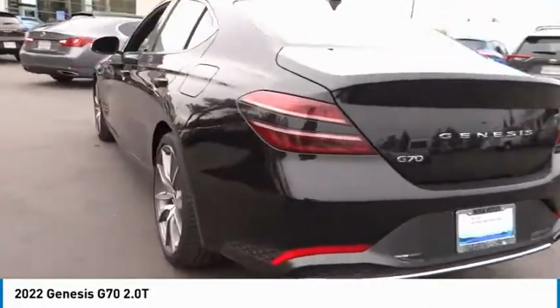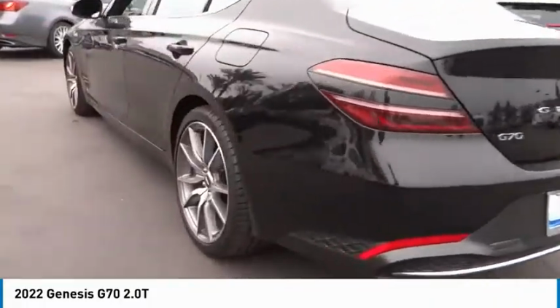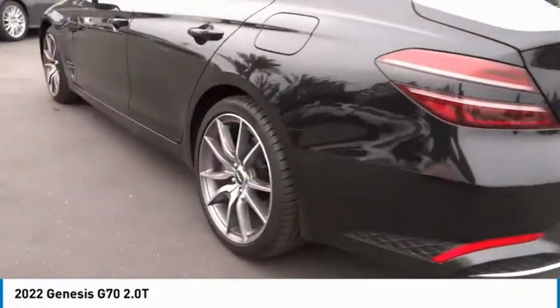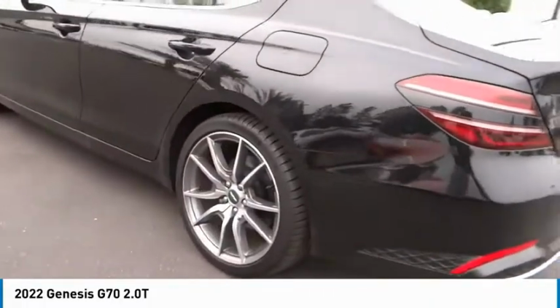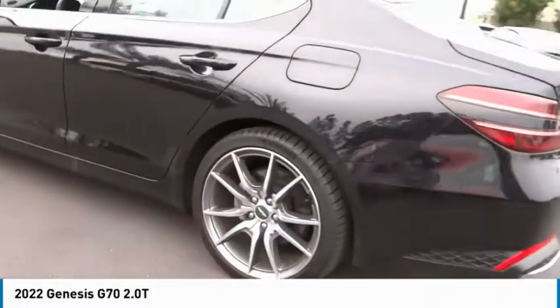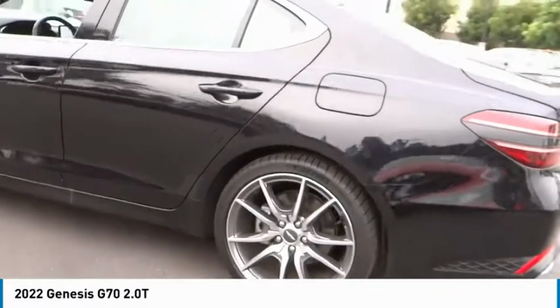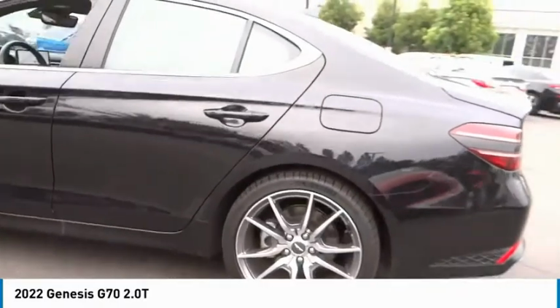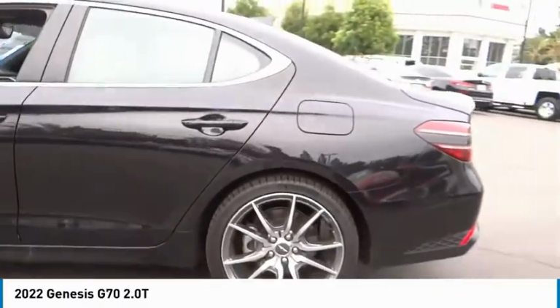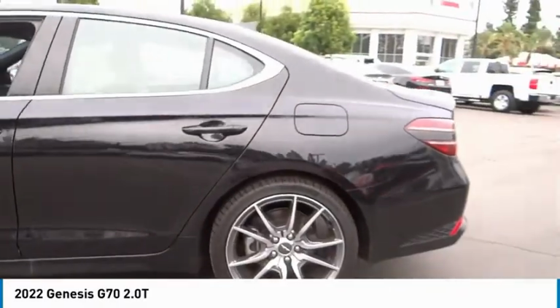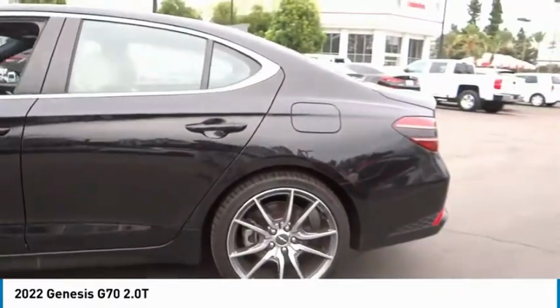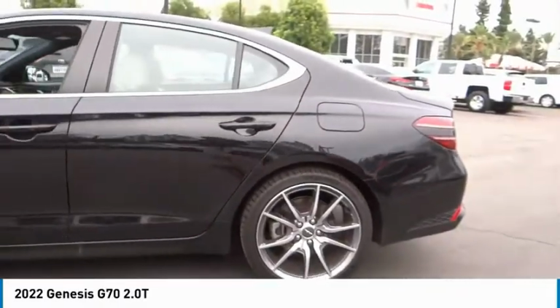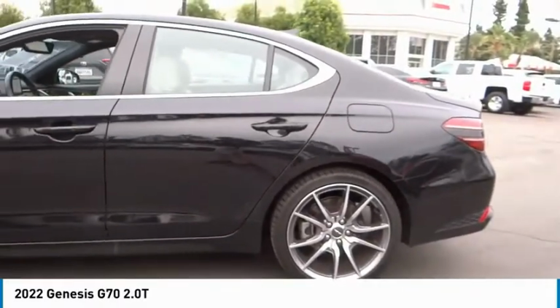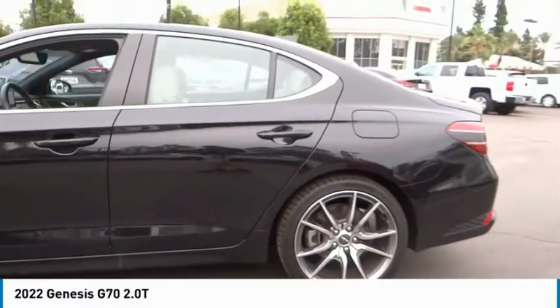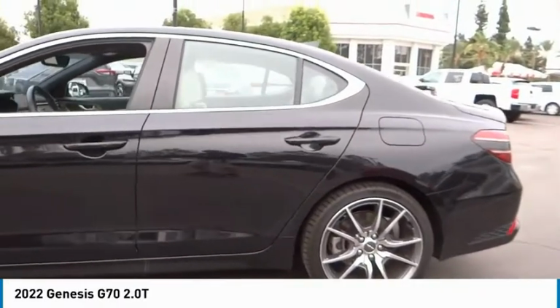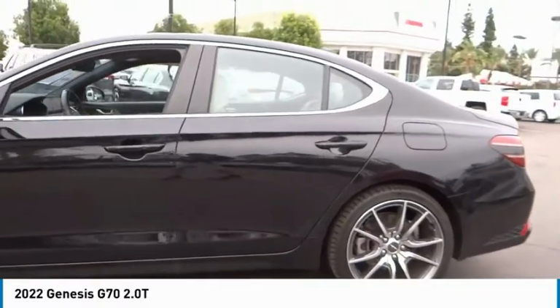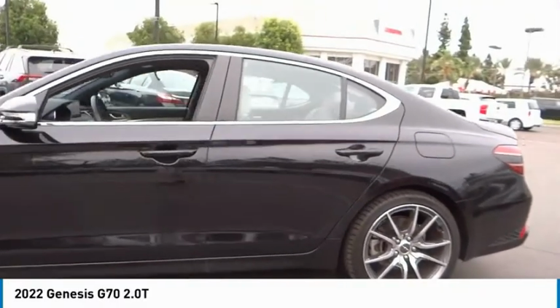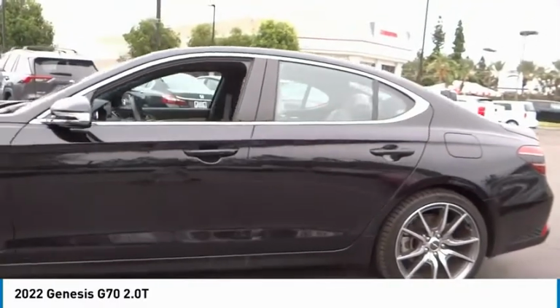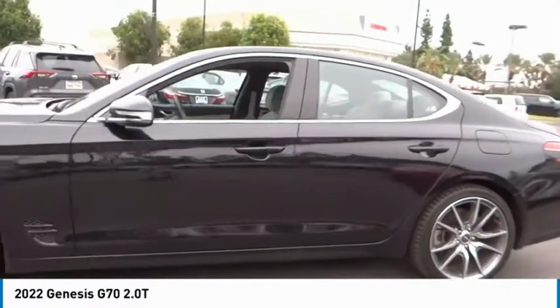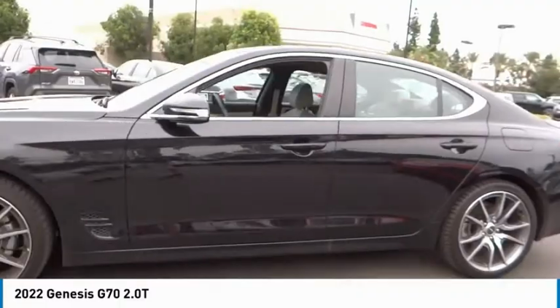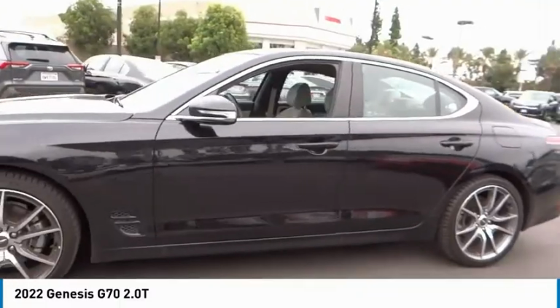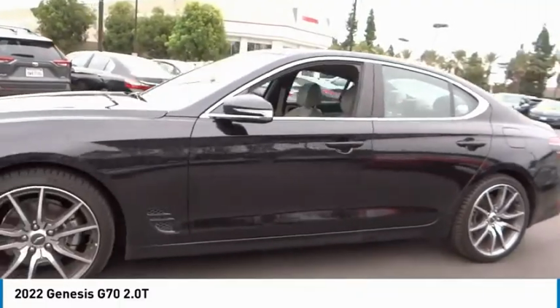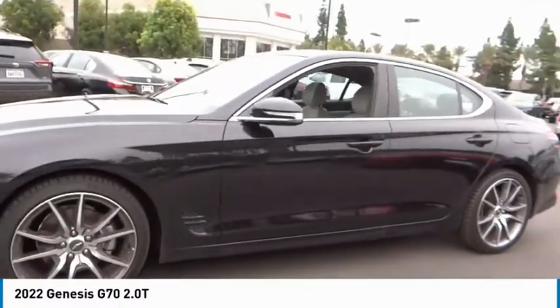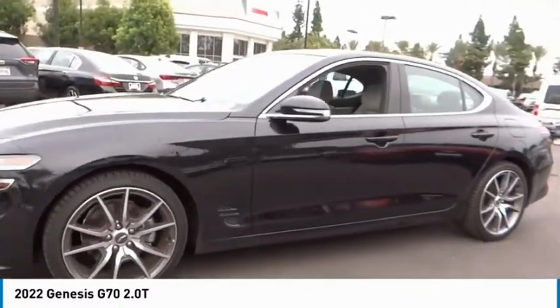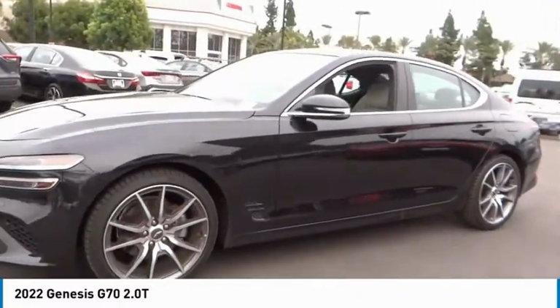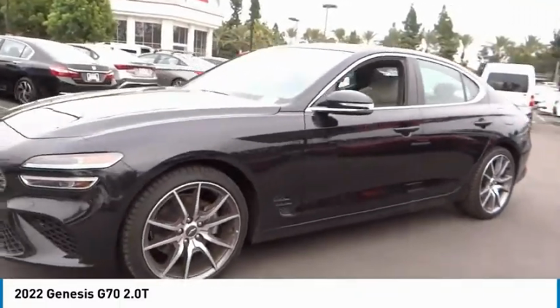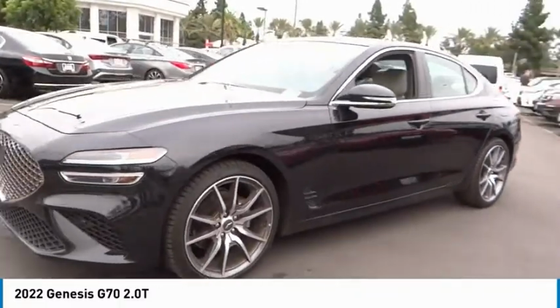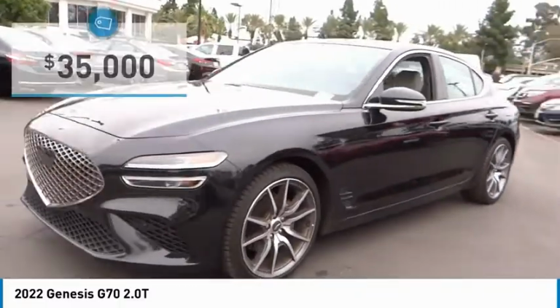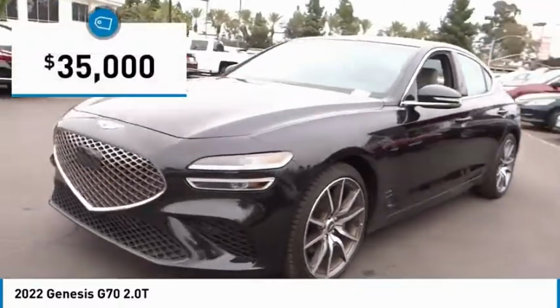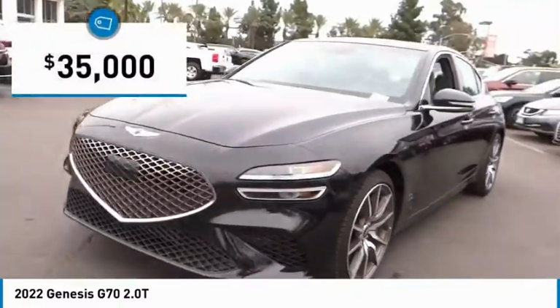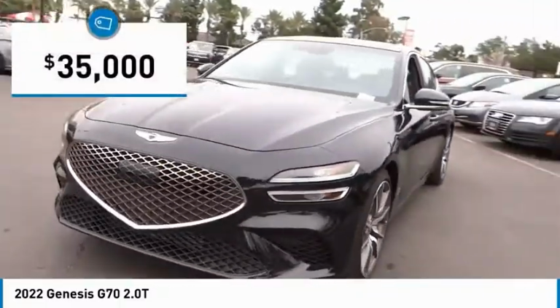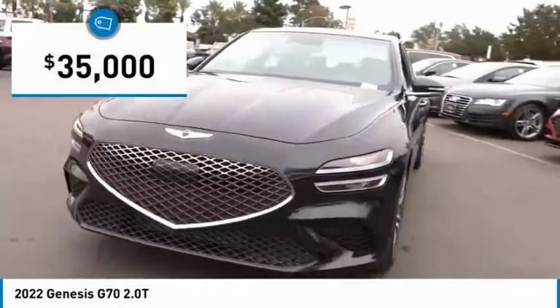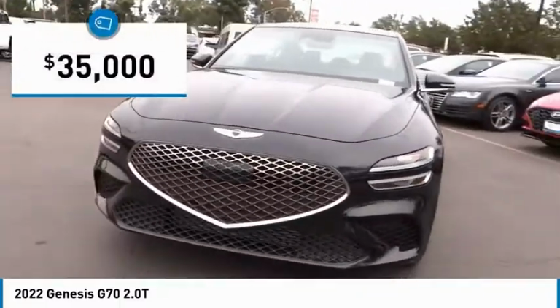Fully integrated technology, off-the-chart safety features, and the luxurious interior and exterior styling of this vehicle all distinguish it from the rest — and it is priced below $35,000.